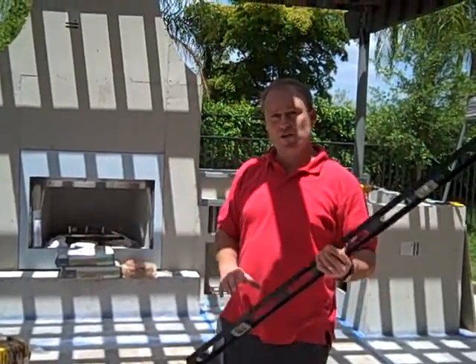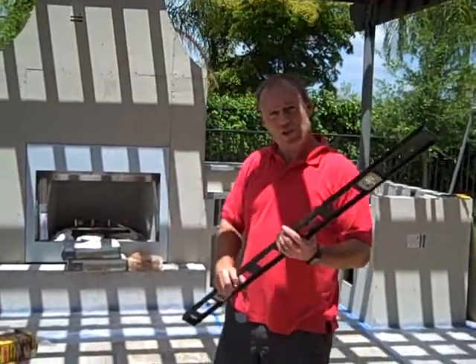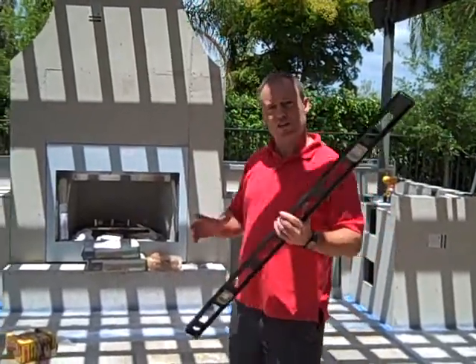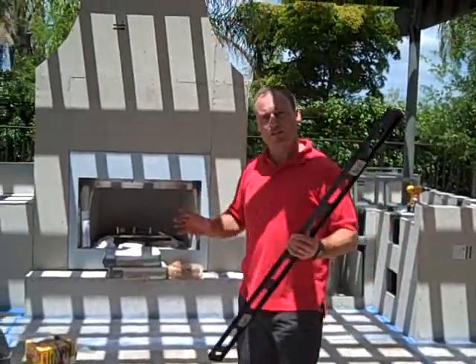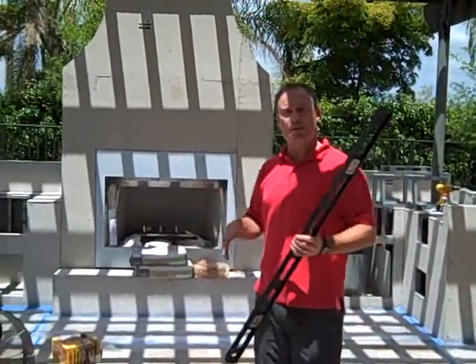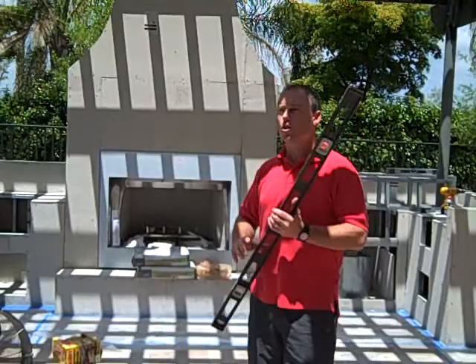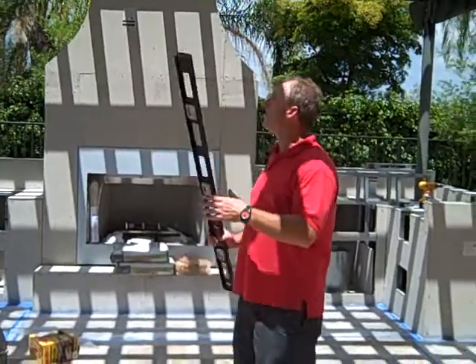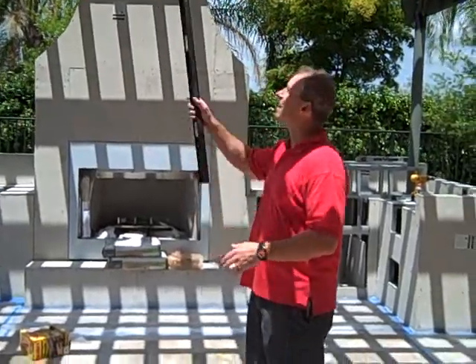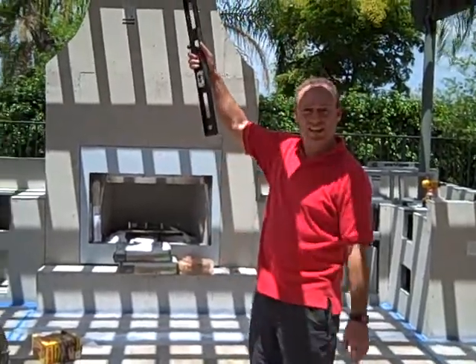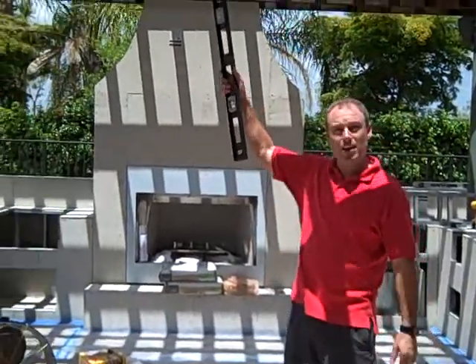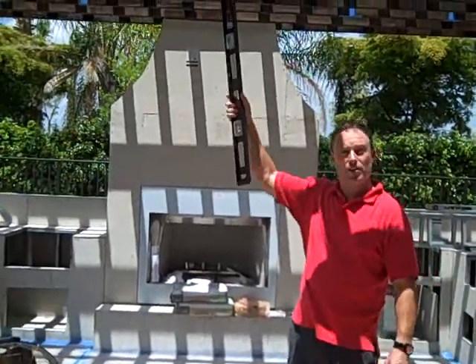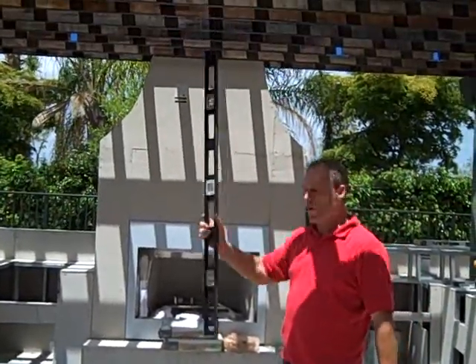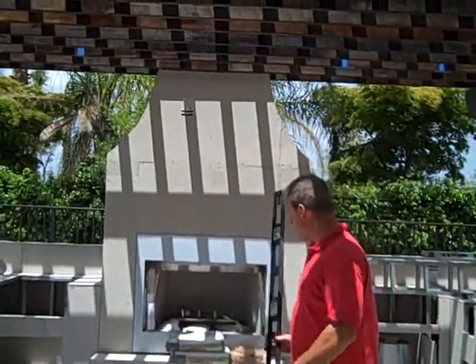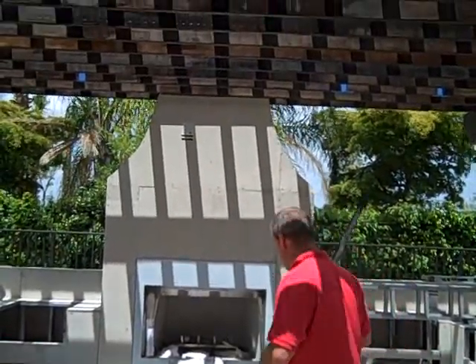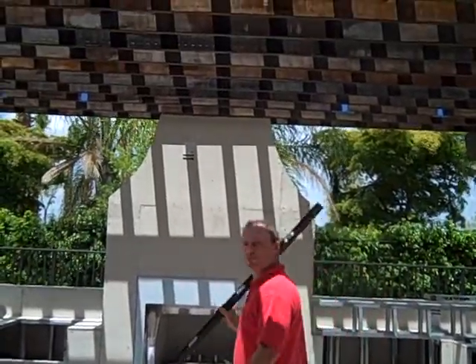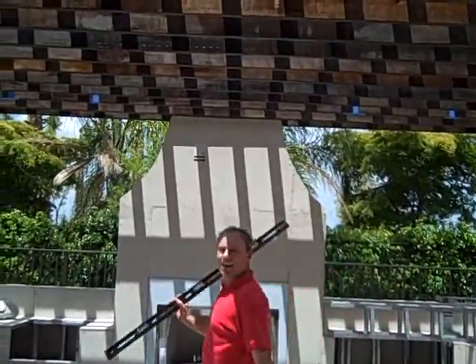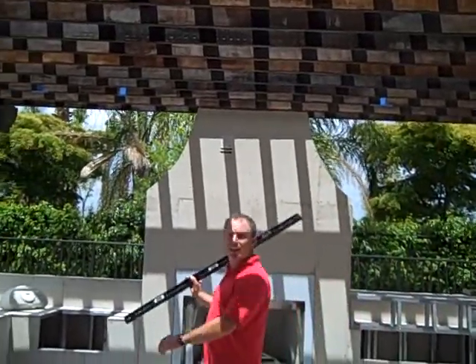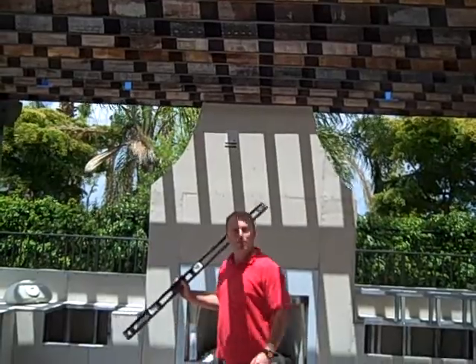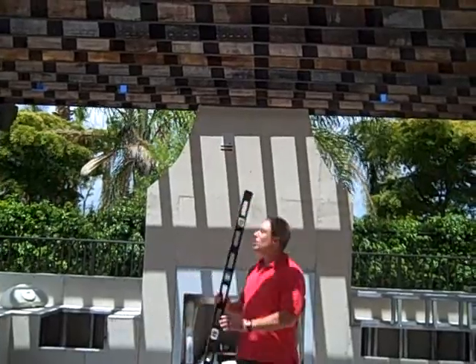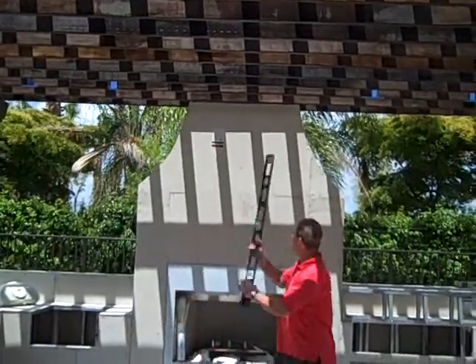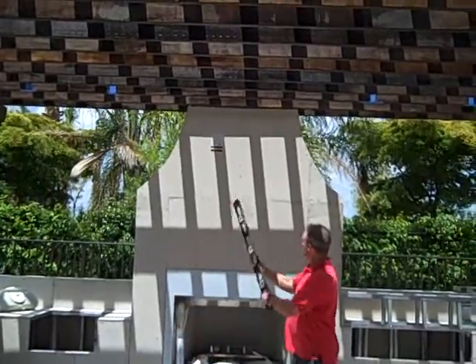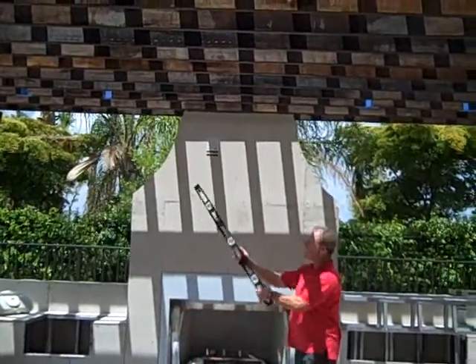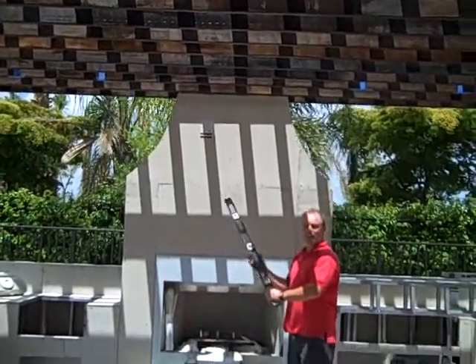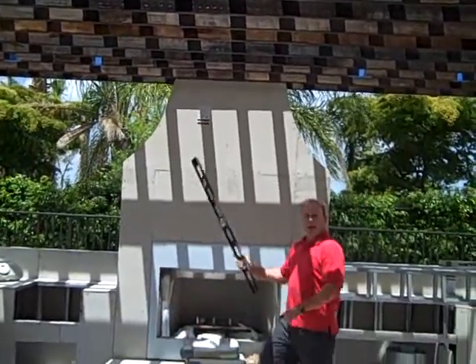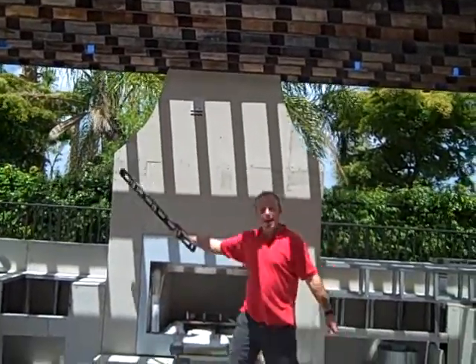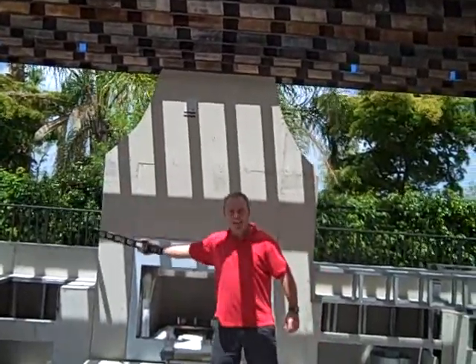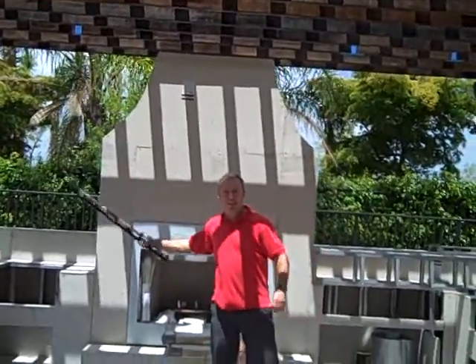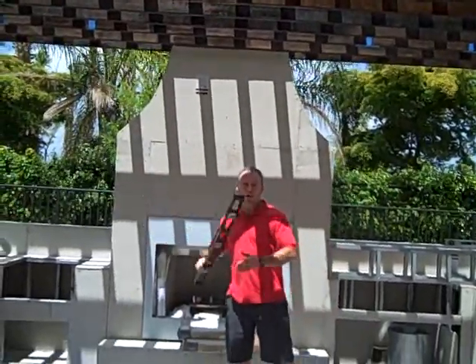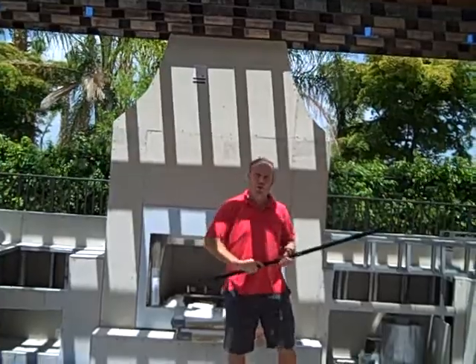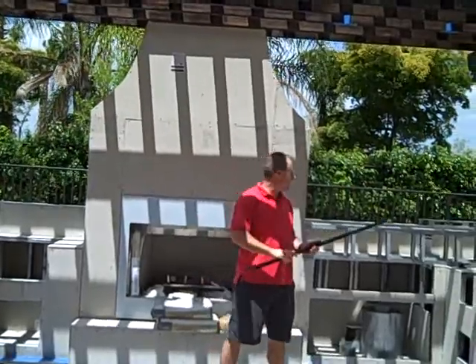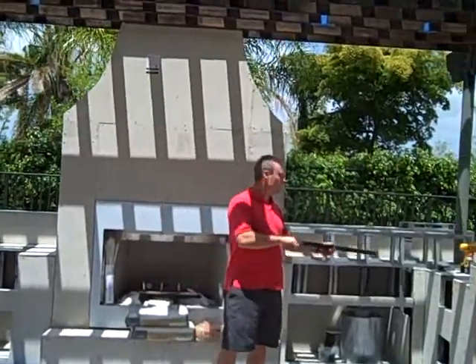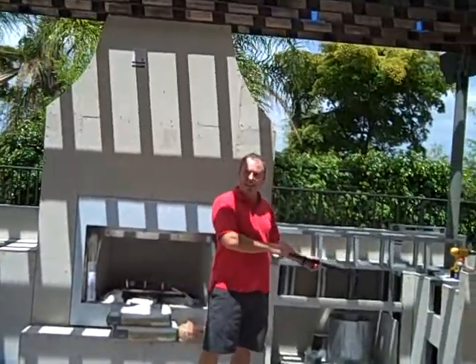So make sure you take your time and mark where you want things like the ceiling fan up here. What we'll be doing is spotlights on a dimmer so that we can illuminate this area and have some task lighting for cooking at night or entertaining.